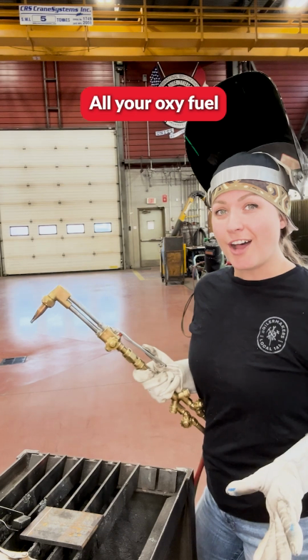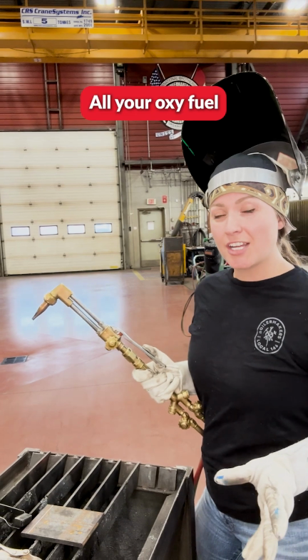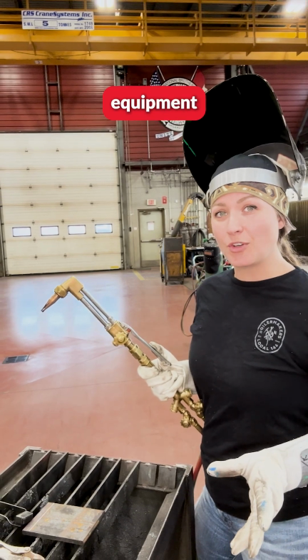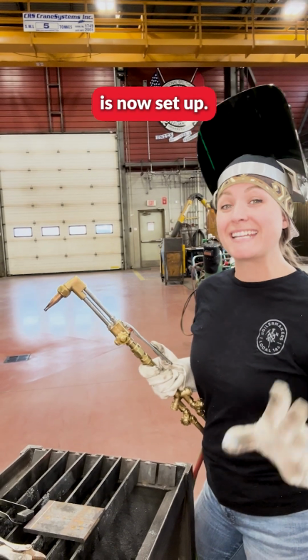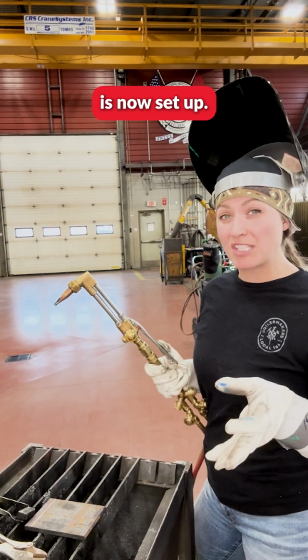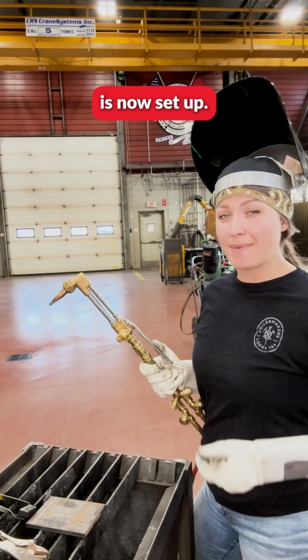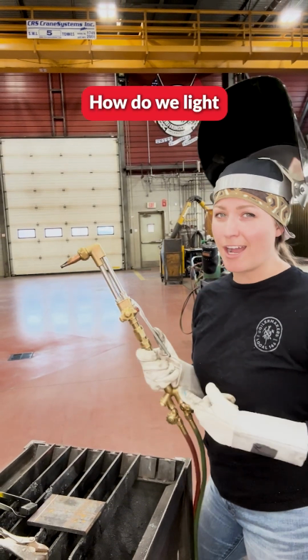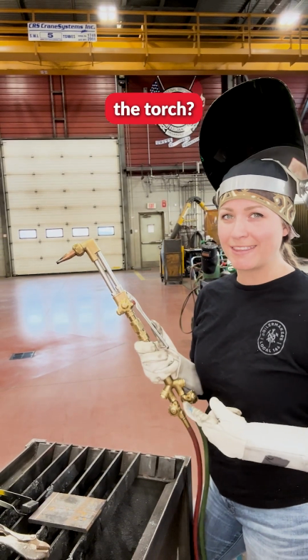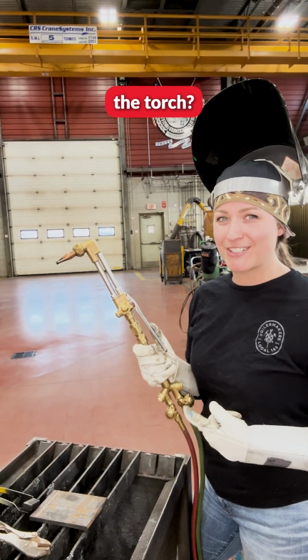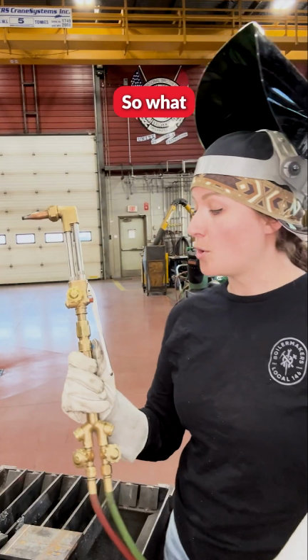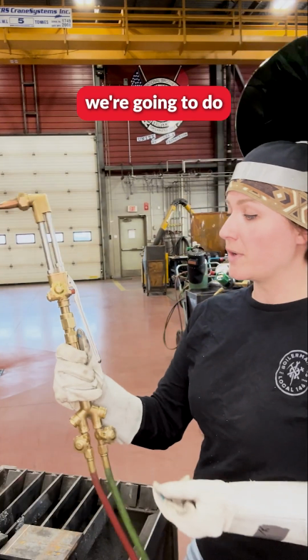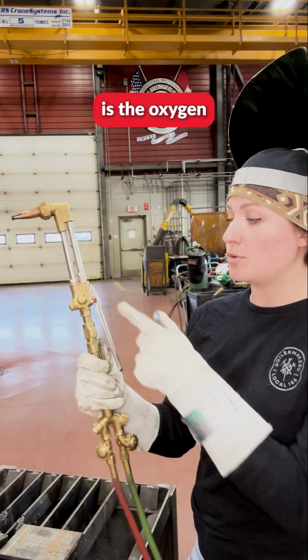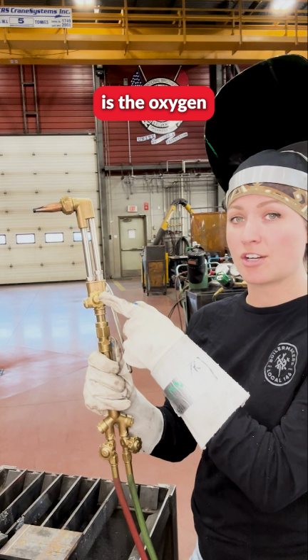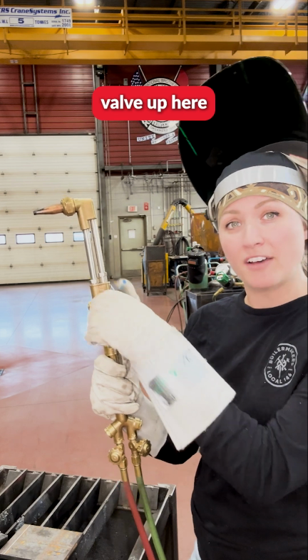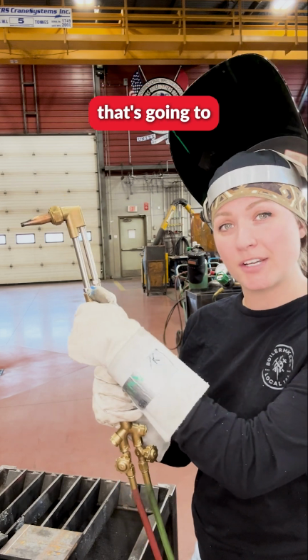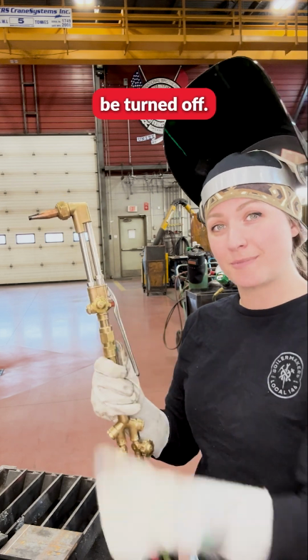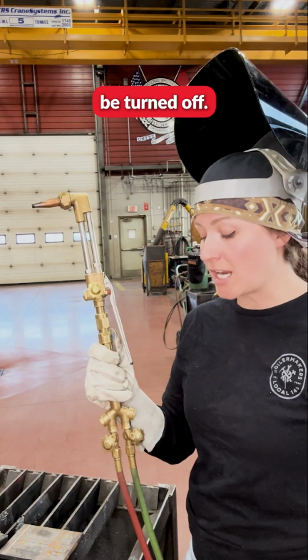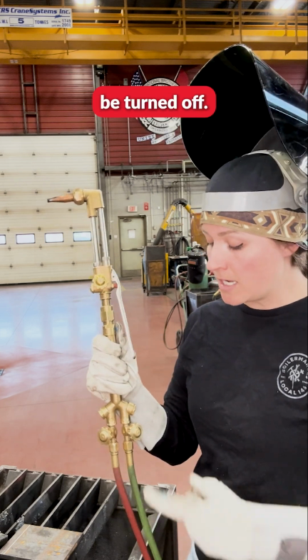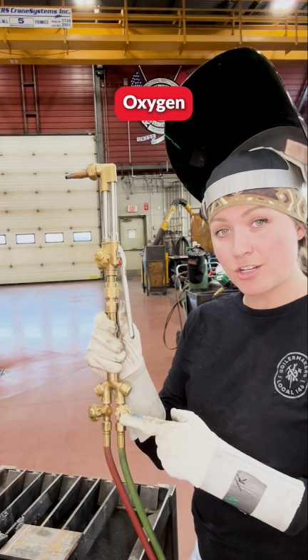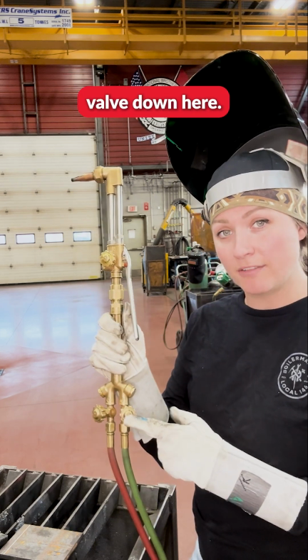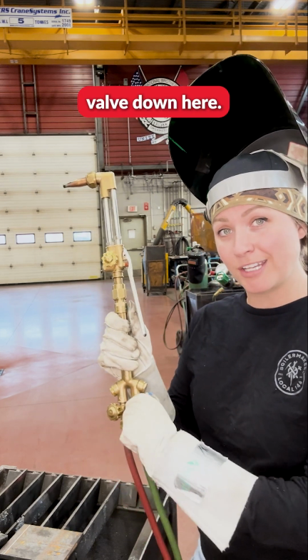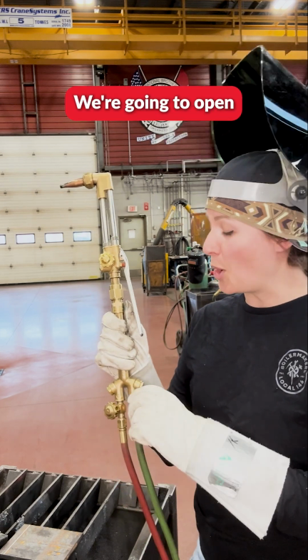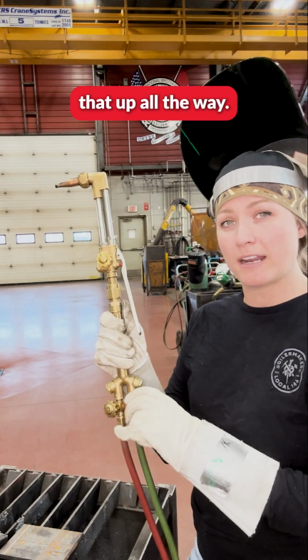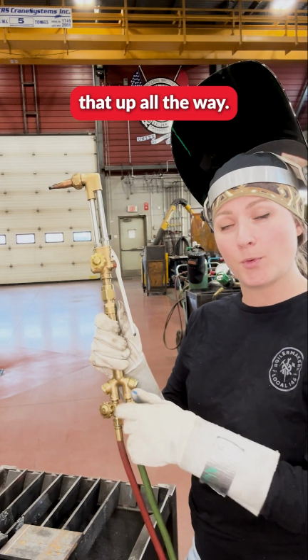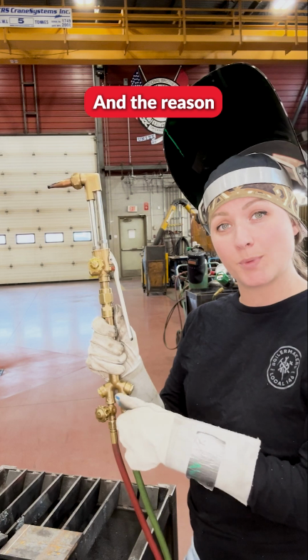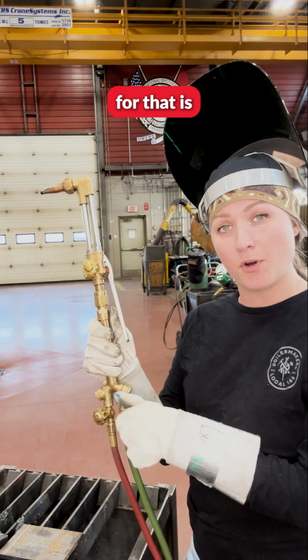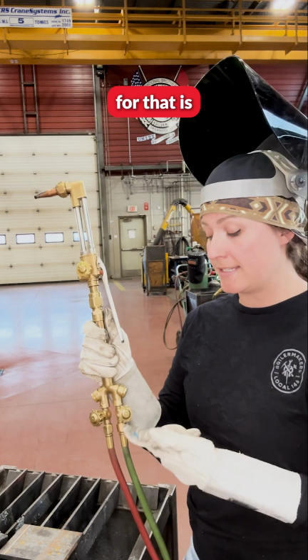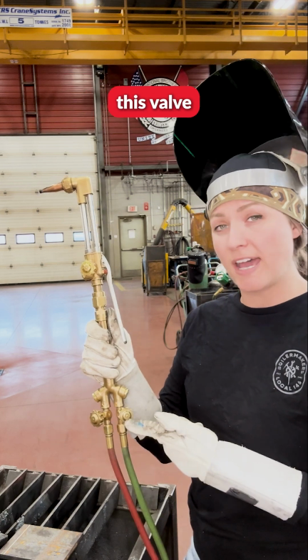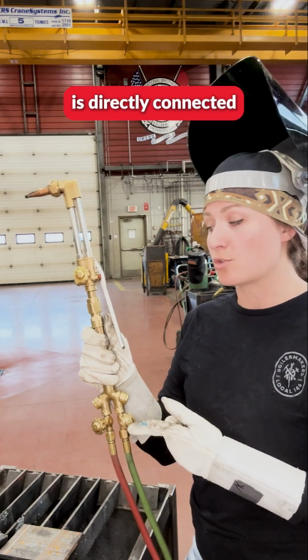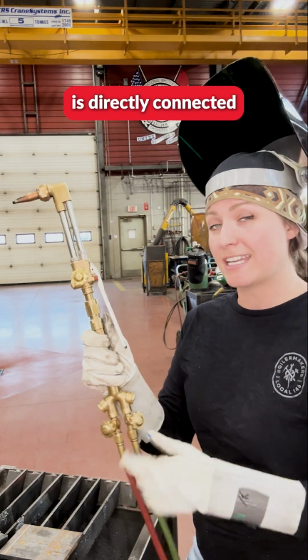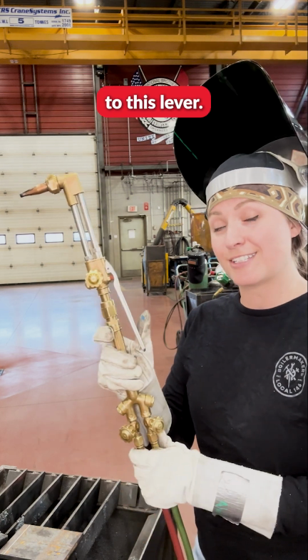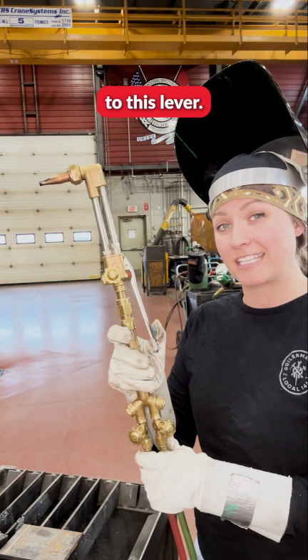All your Oxifuel equipment is now set up. How do we light the torch? The oxygen valve up here is going to be turned off. The oxygen valve down here we're going to open up all the way. The reason for that is this valve is directly connected to this lever.